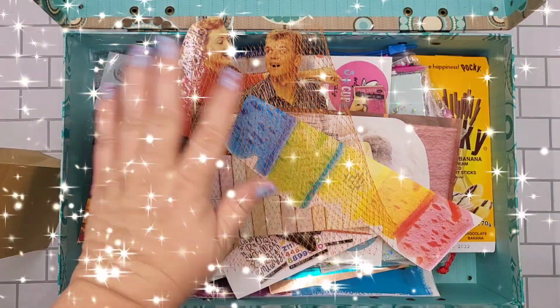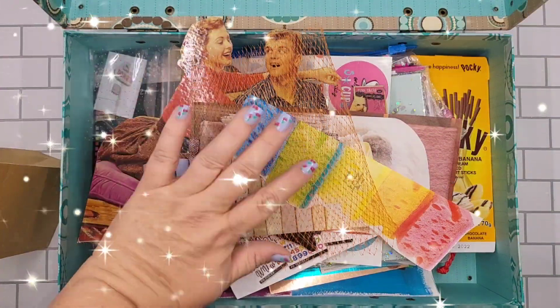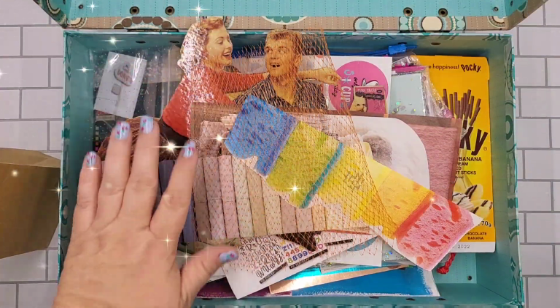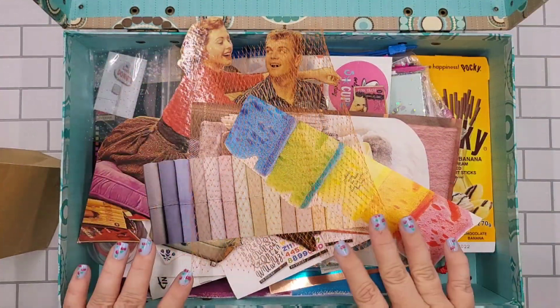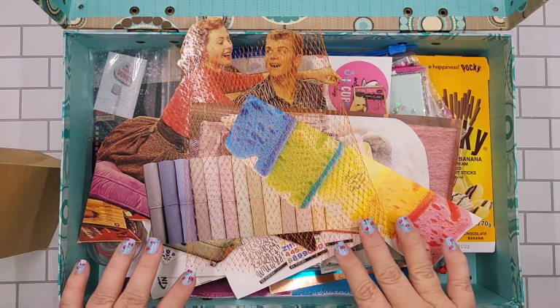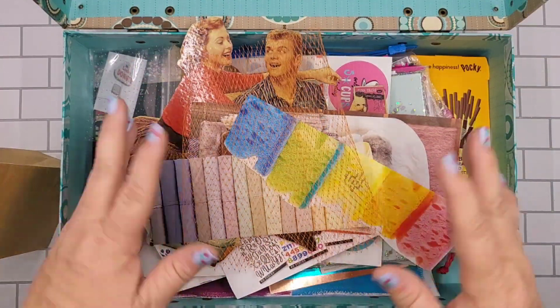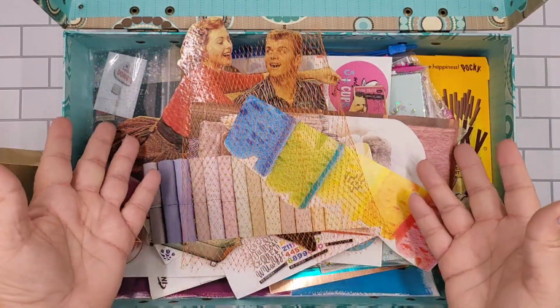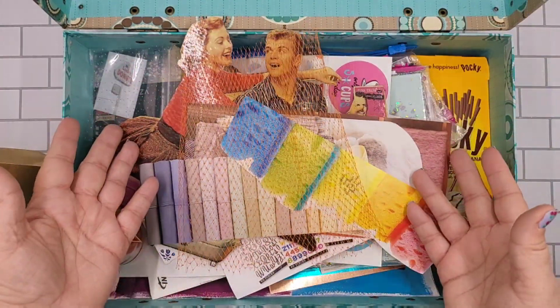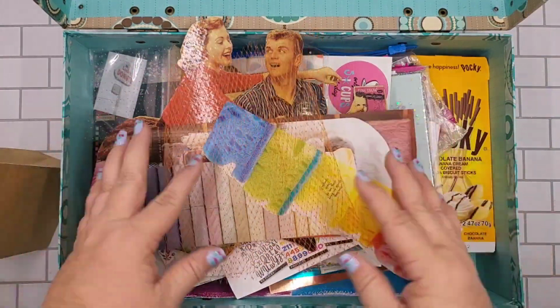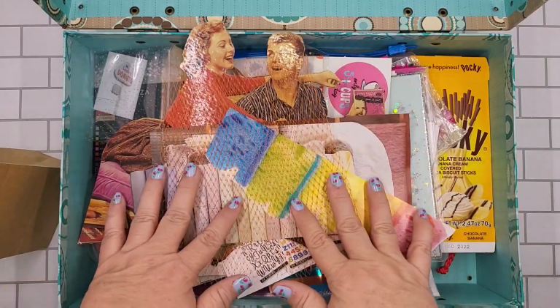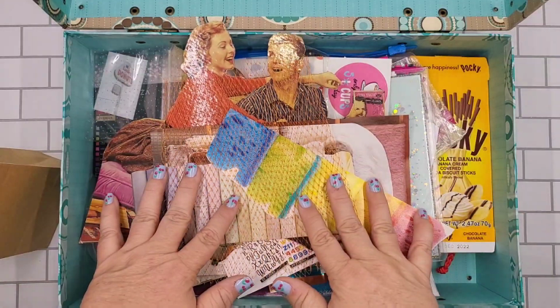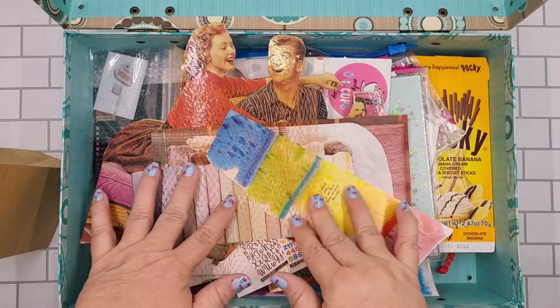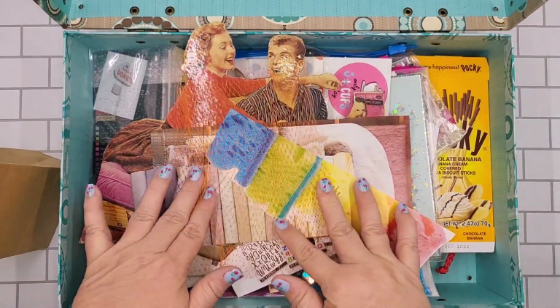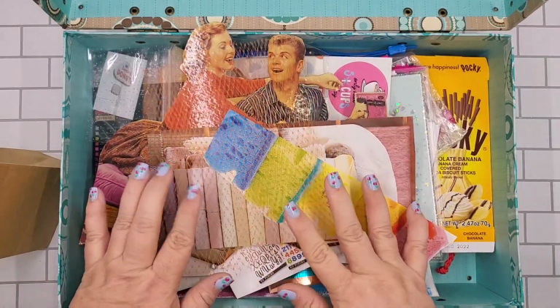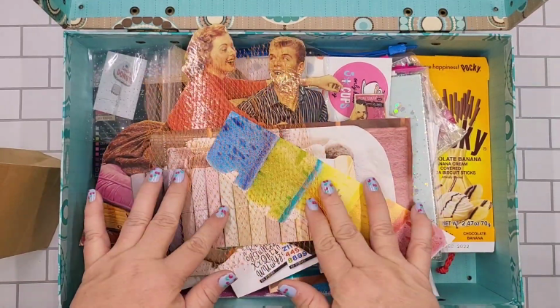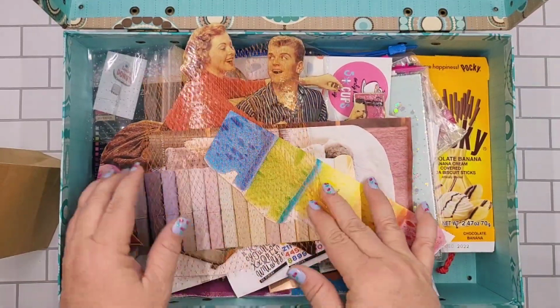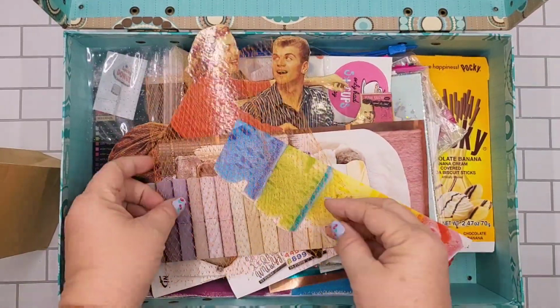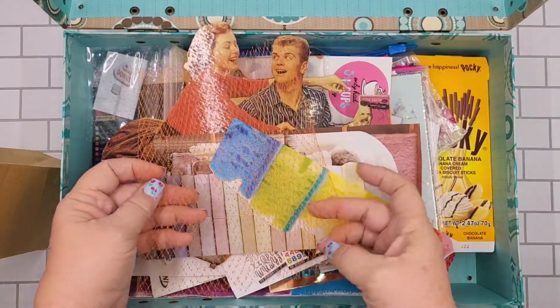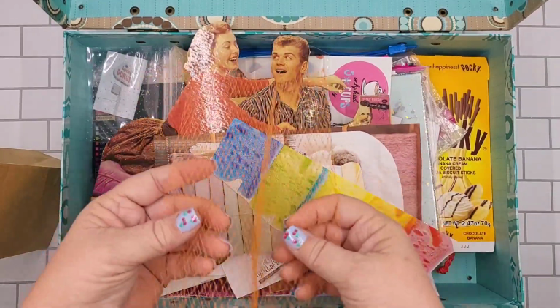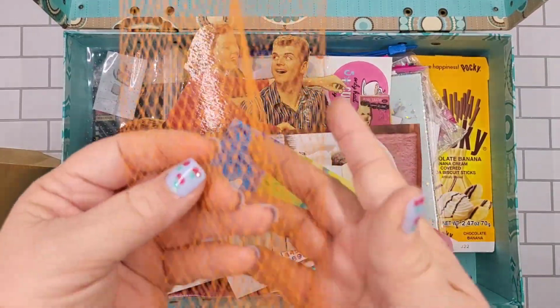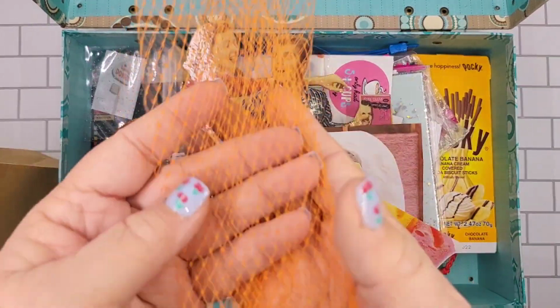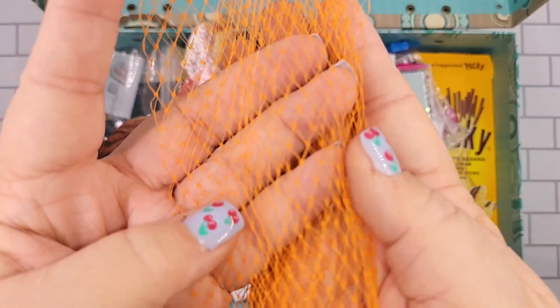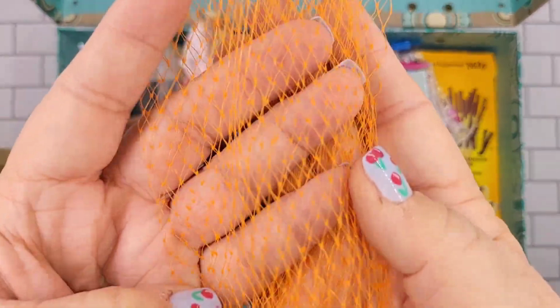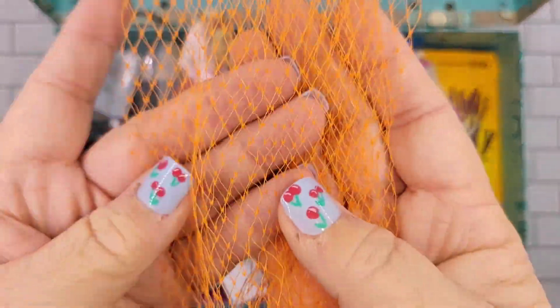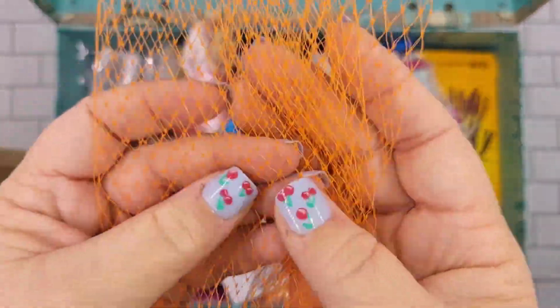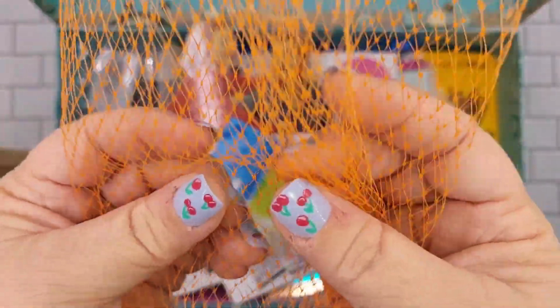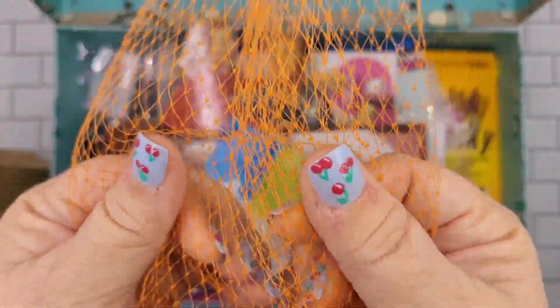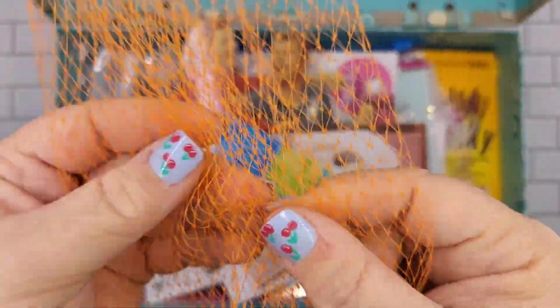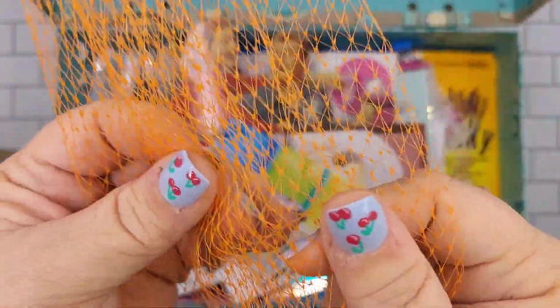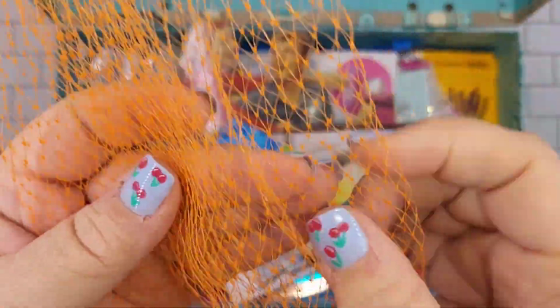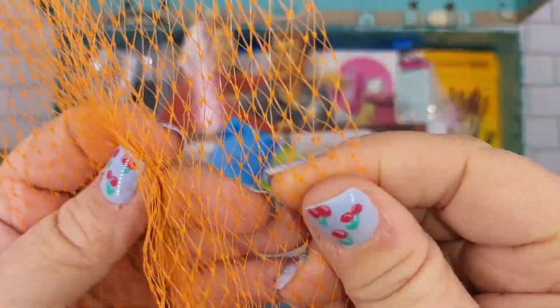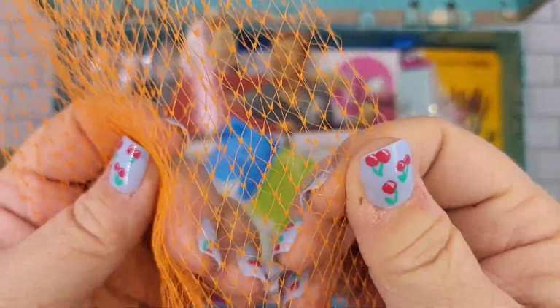Hi guys, how are you doing? This is another 'what's in my ephemera box' video, so let's get right to it. If you're a crafter of any kind or an artist, you might have some type of netting material or bubble wrap that you can use.